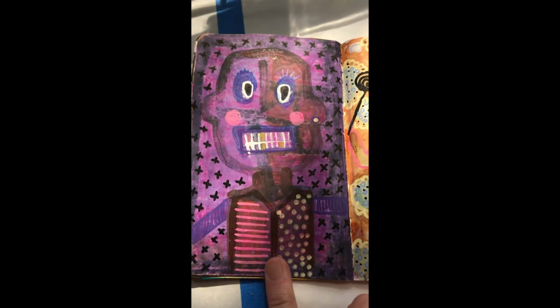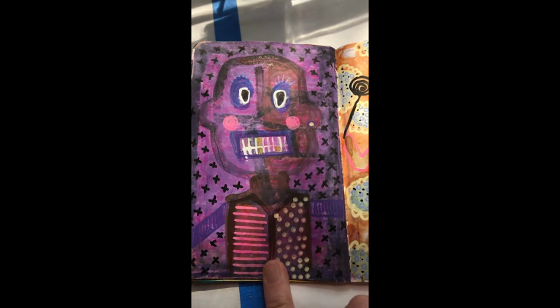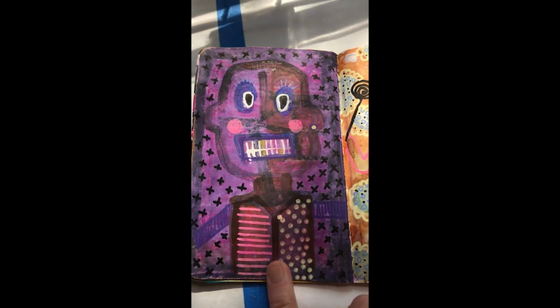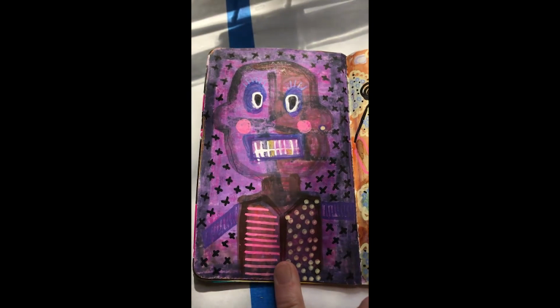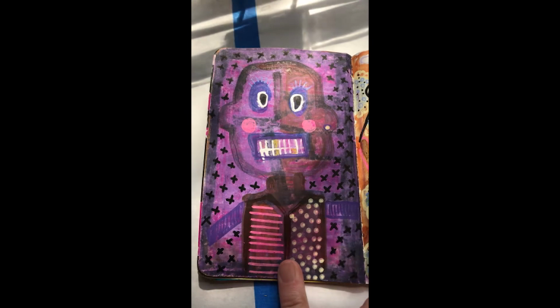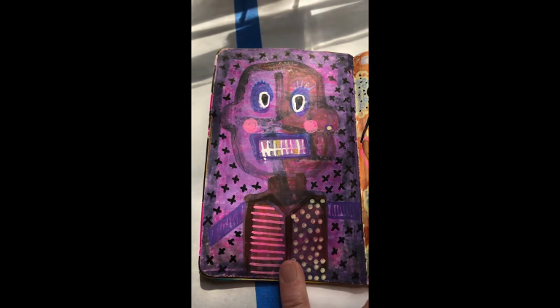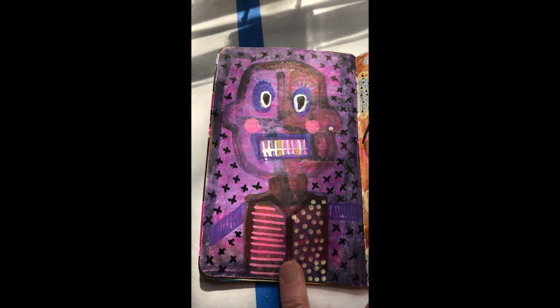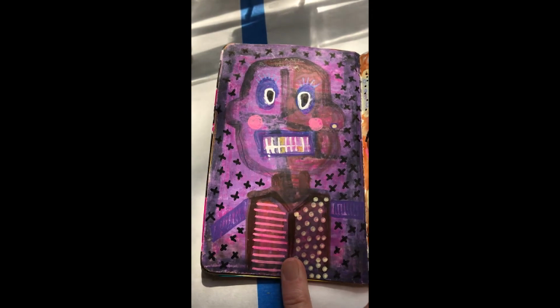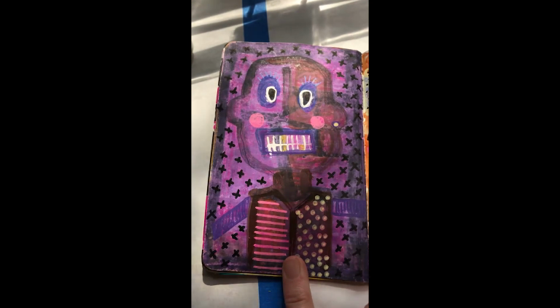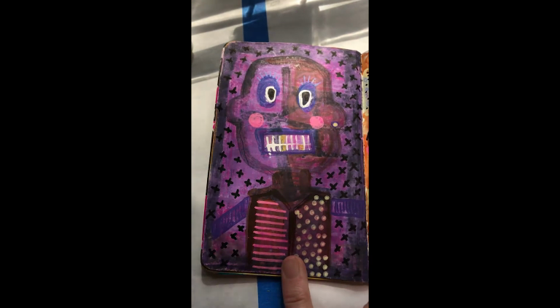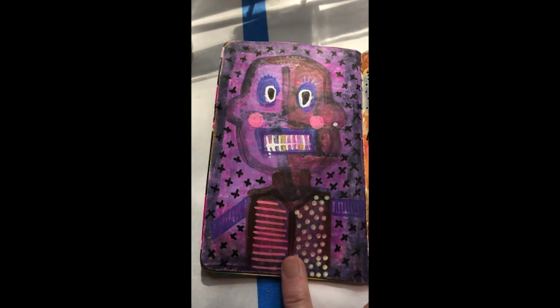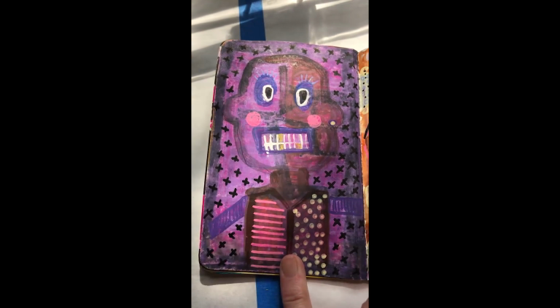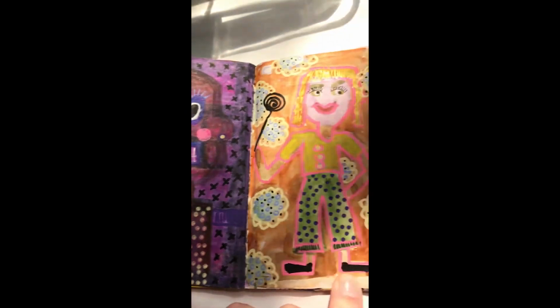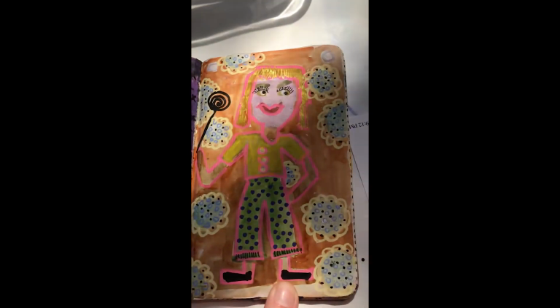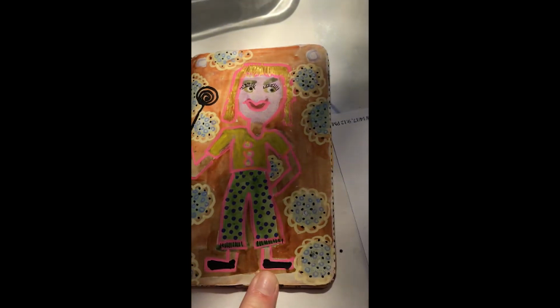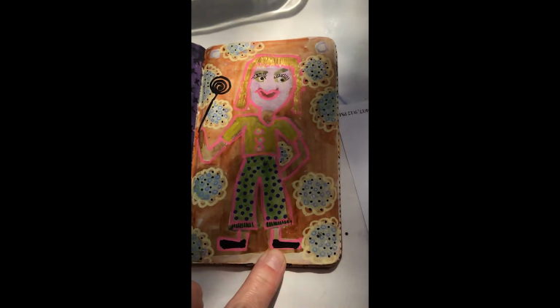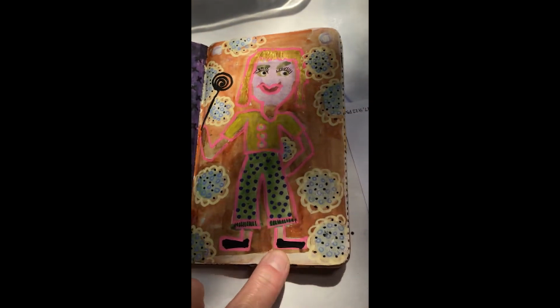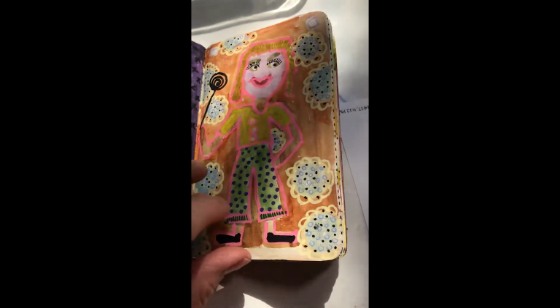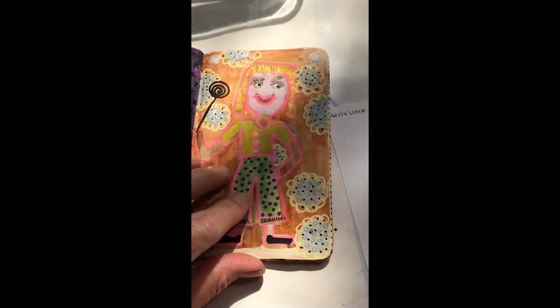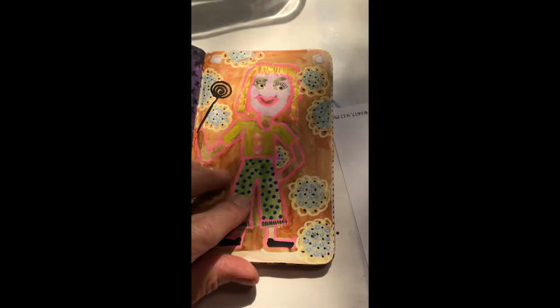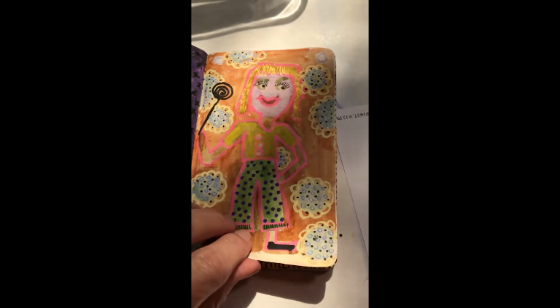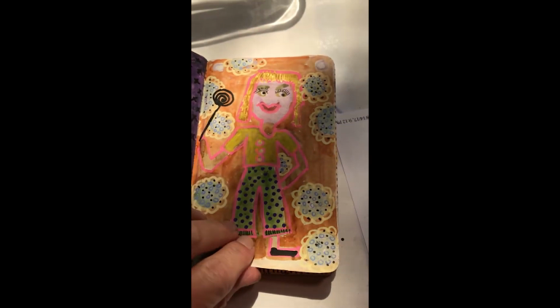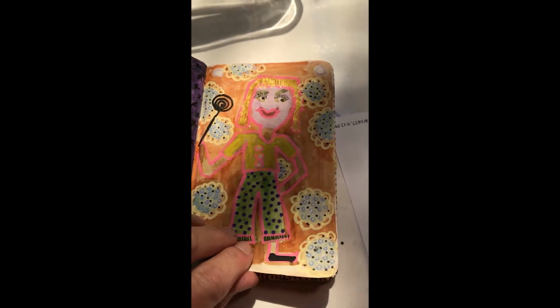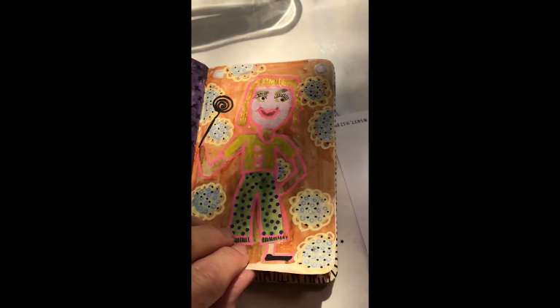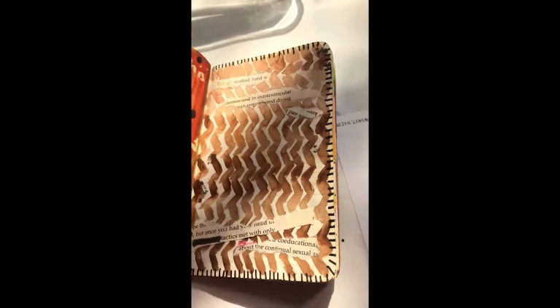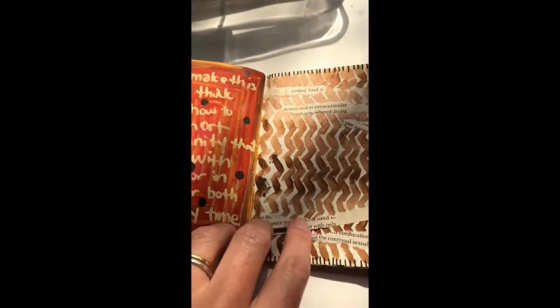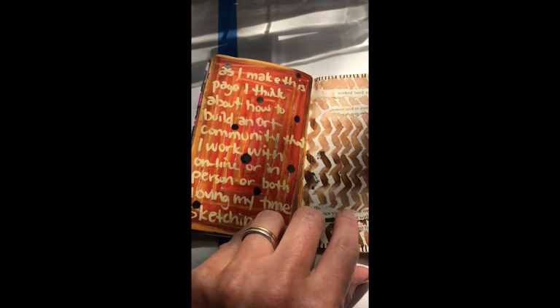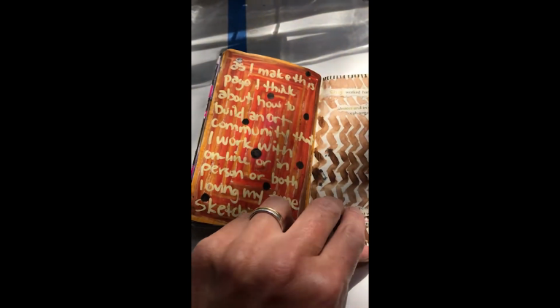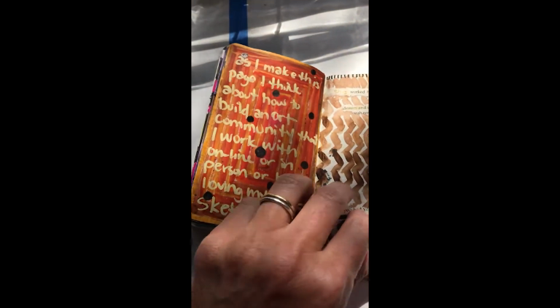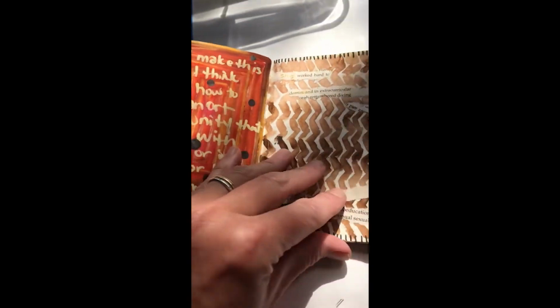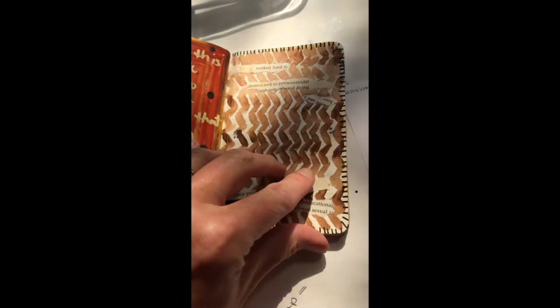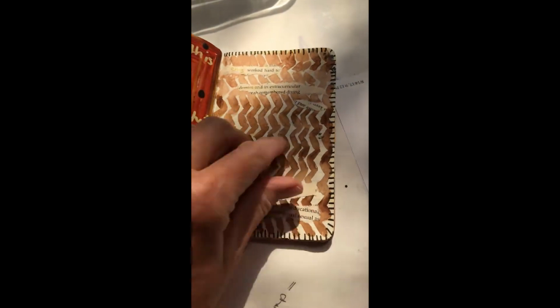That's me screaming like that guy — sometimes I feel that way. Let me have a lollipop. And then more words, more patterns.